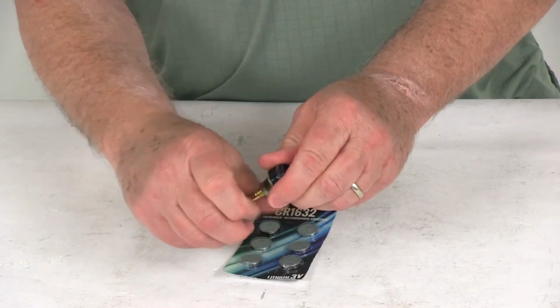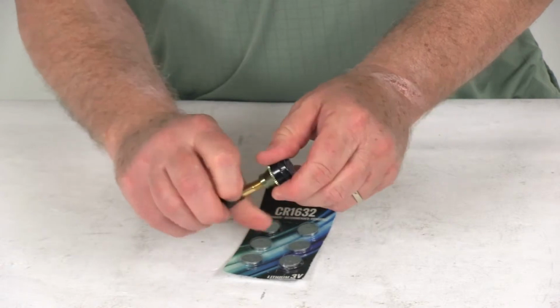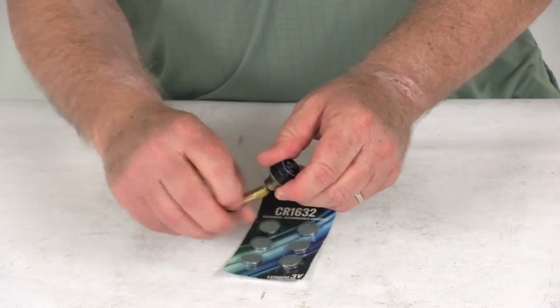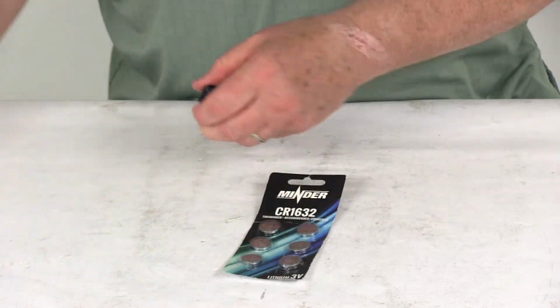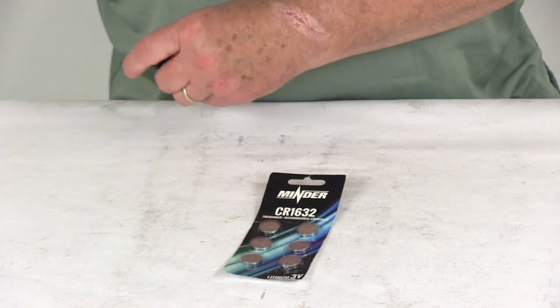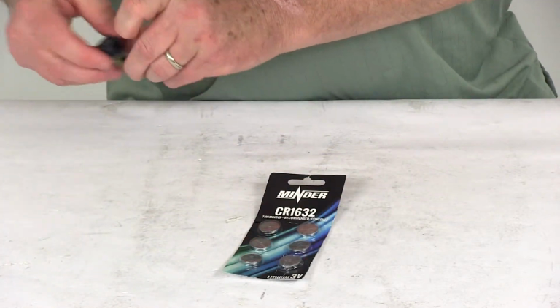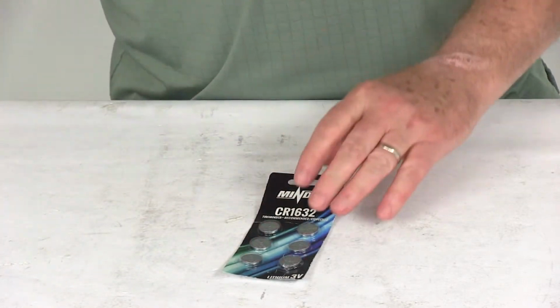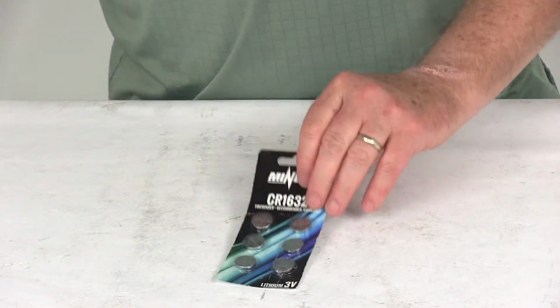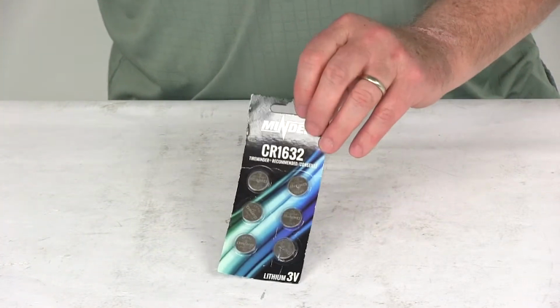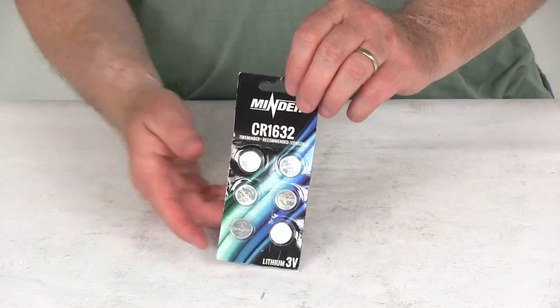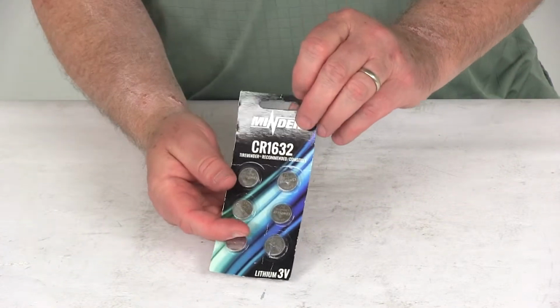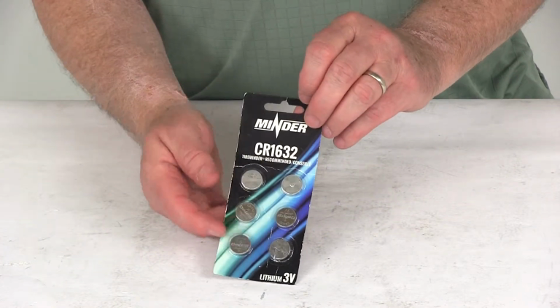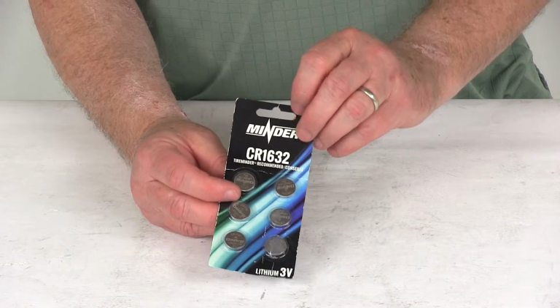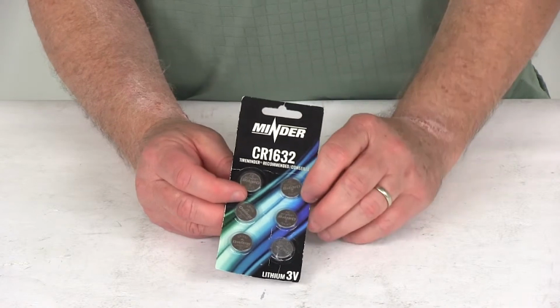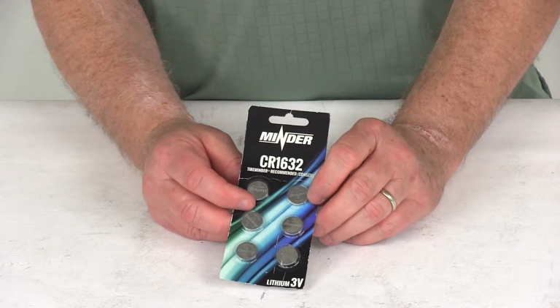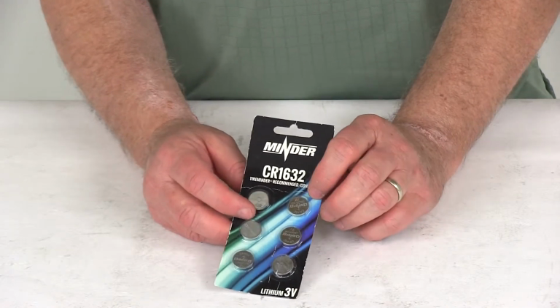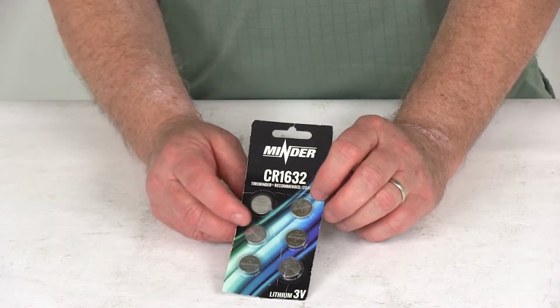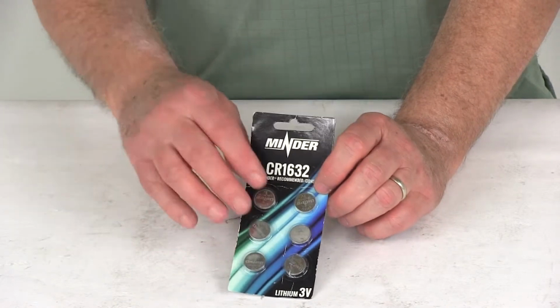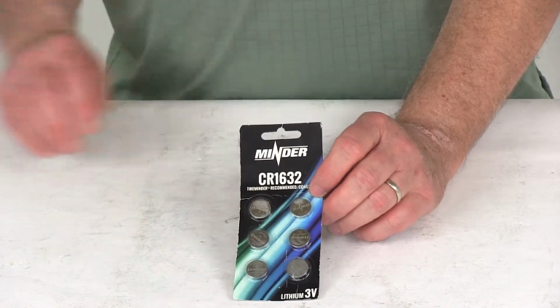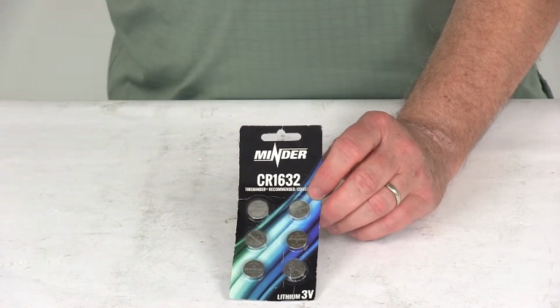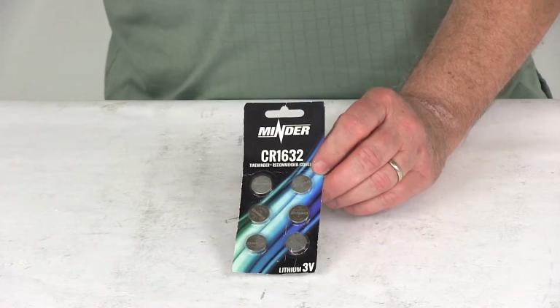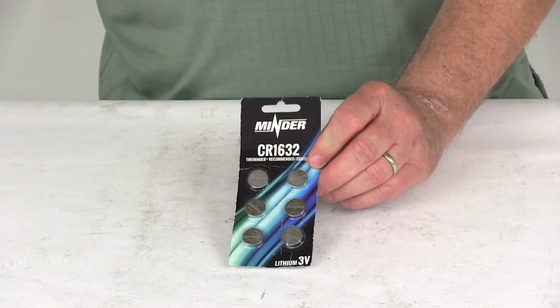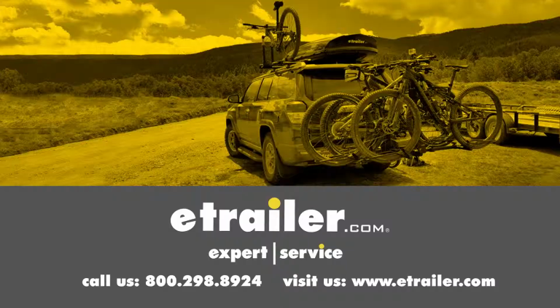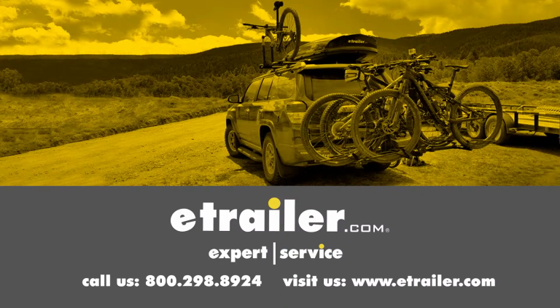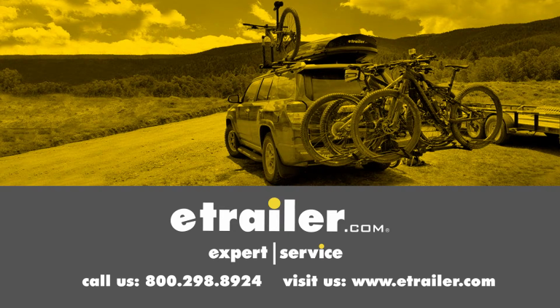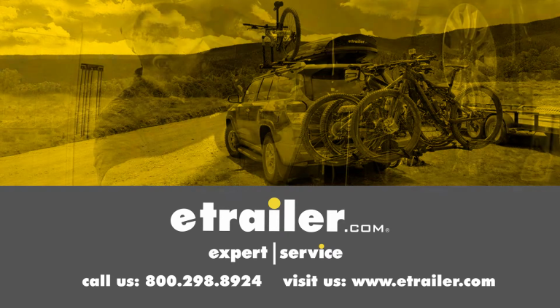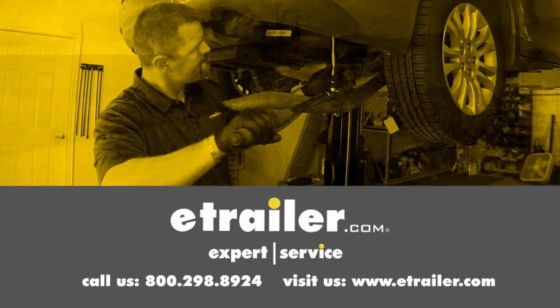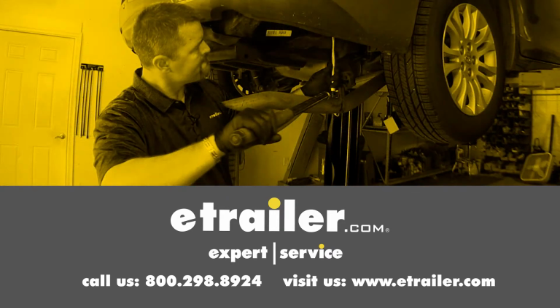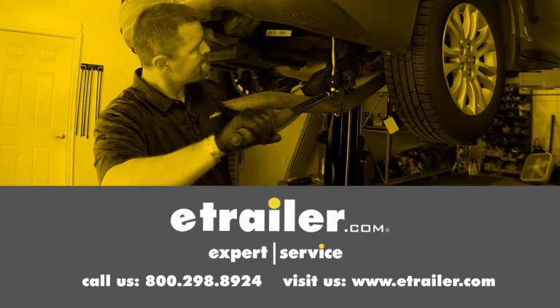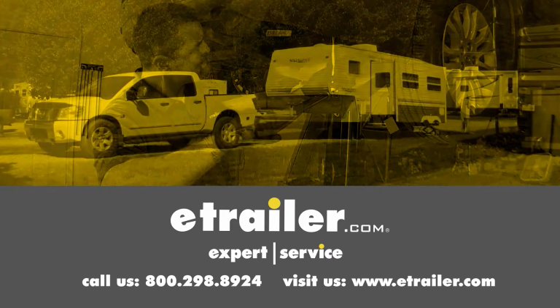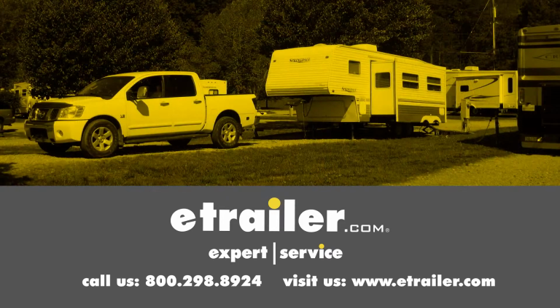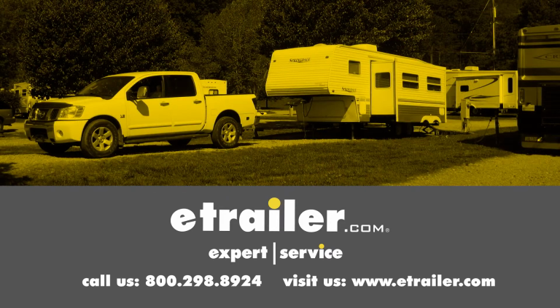That should do it for the review on the replacement CR1632 batteries for the tire minder tire pressure monitoring system, quantity of six. Click the link below to shop, learn more, or visit us at eTrailer.com.